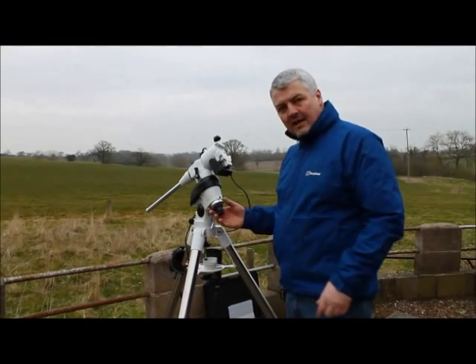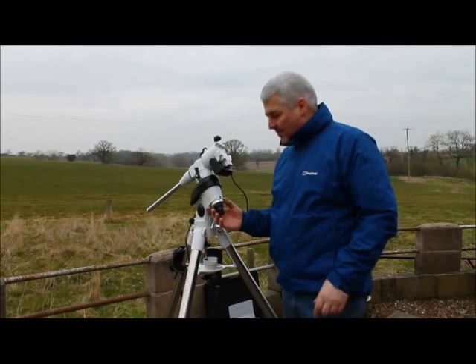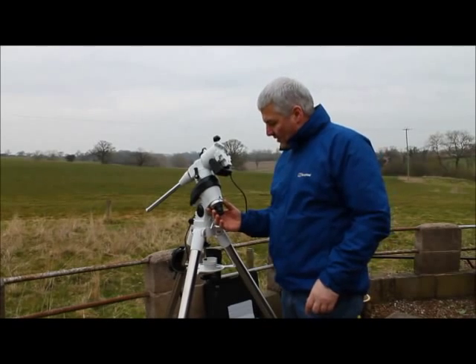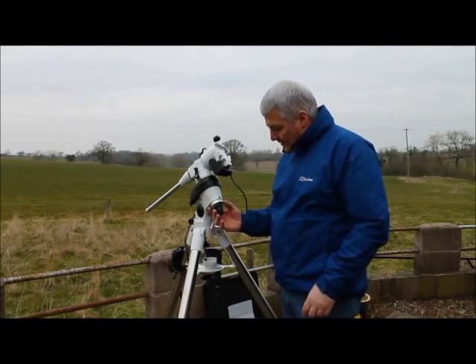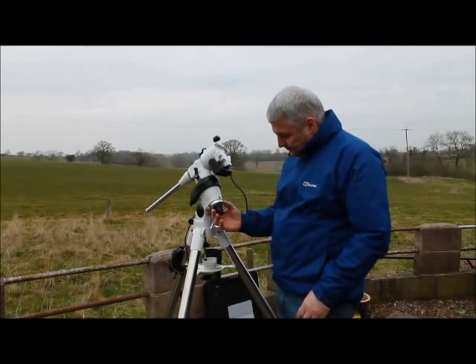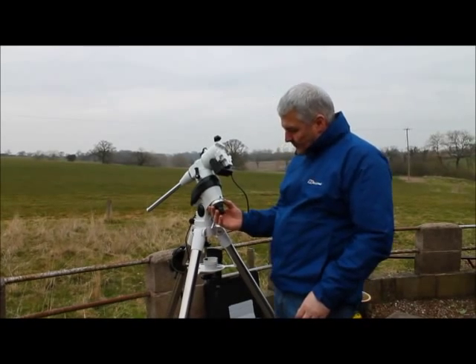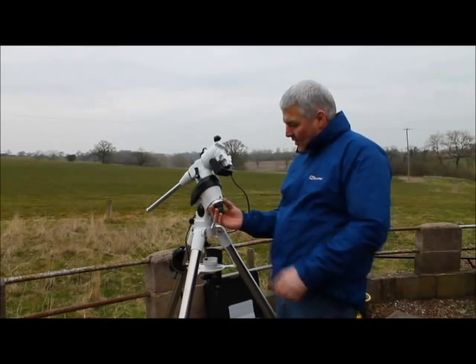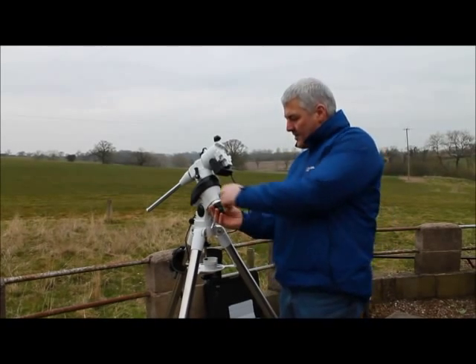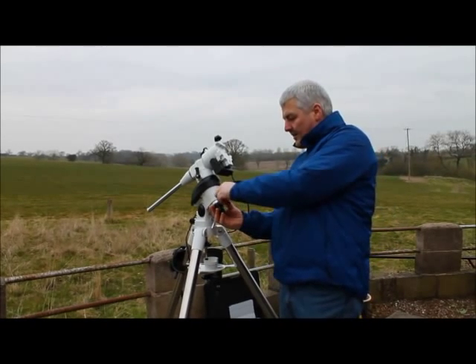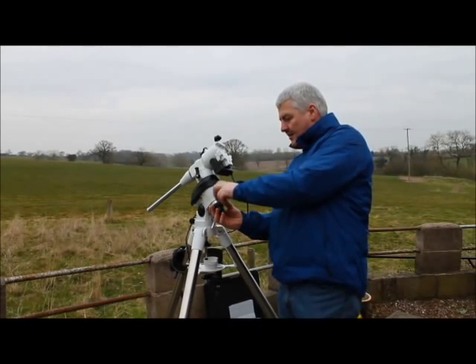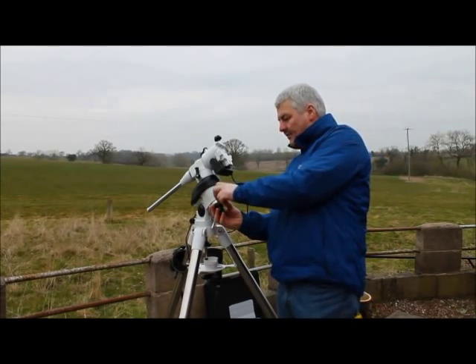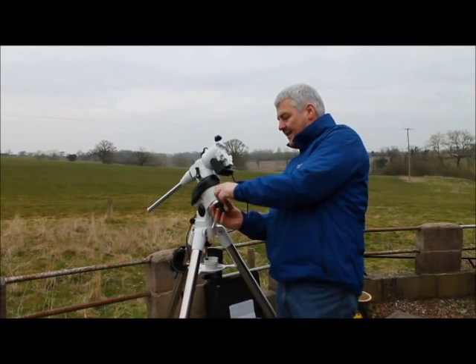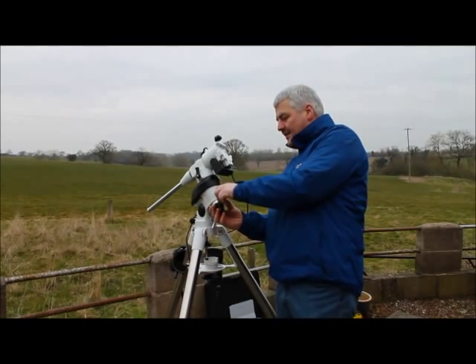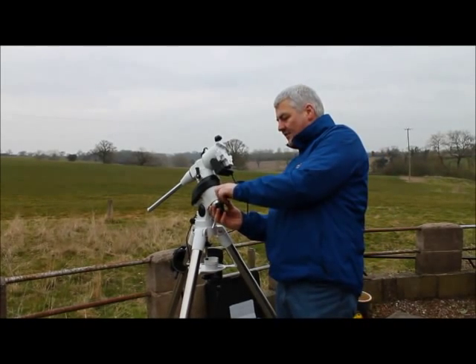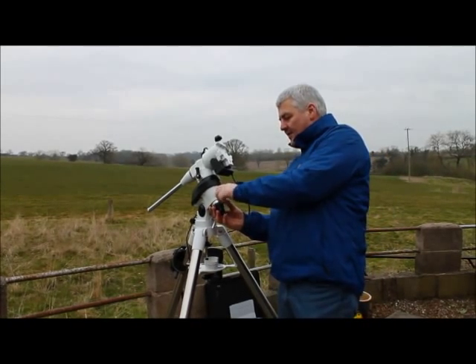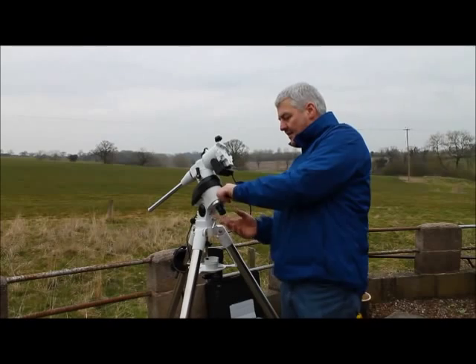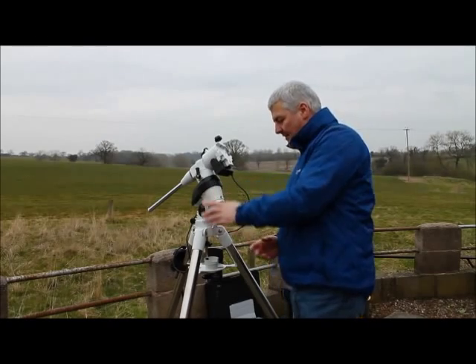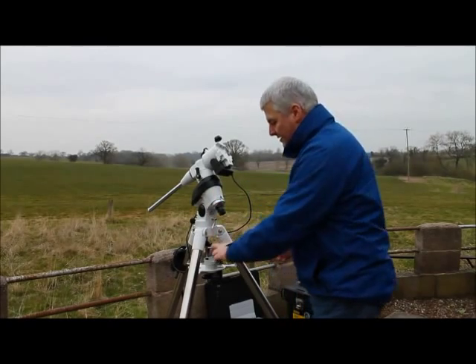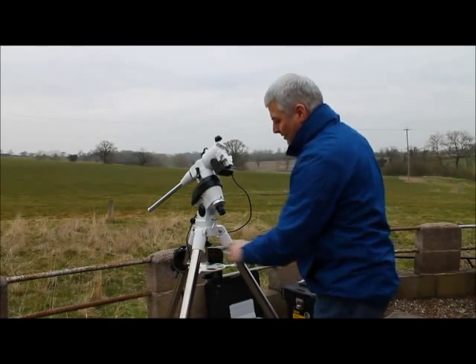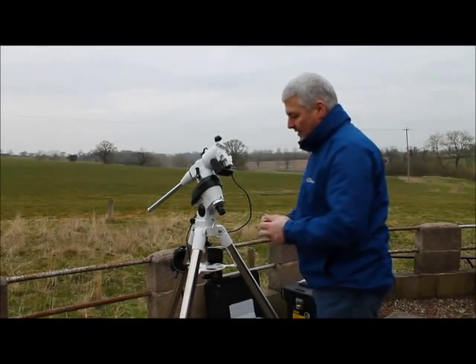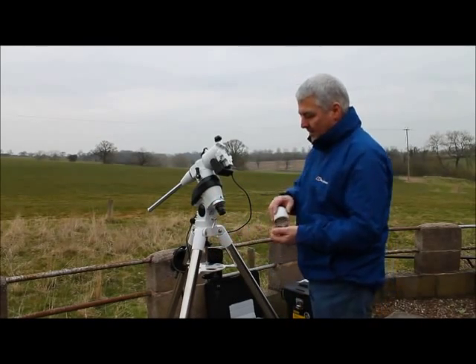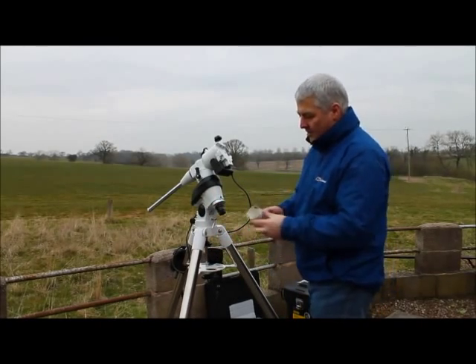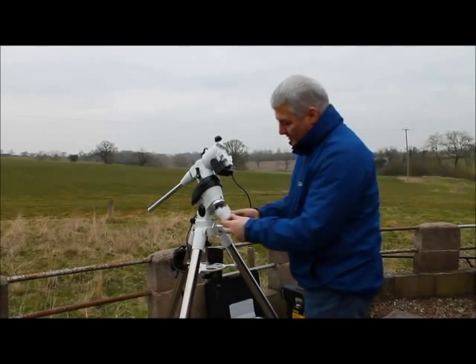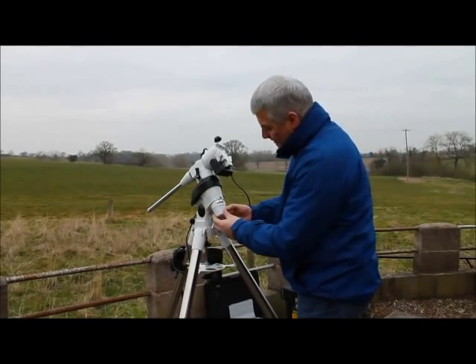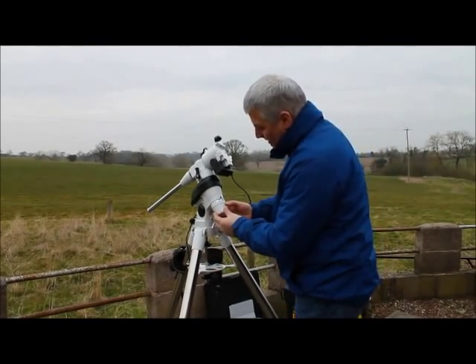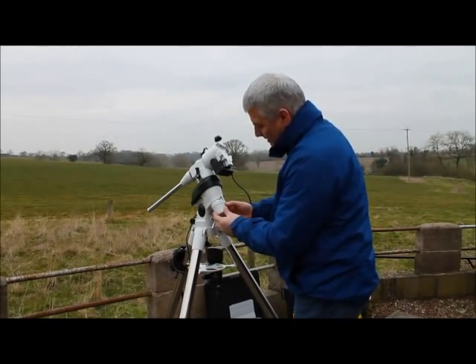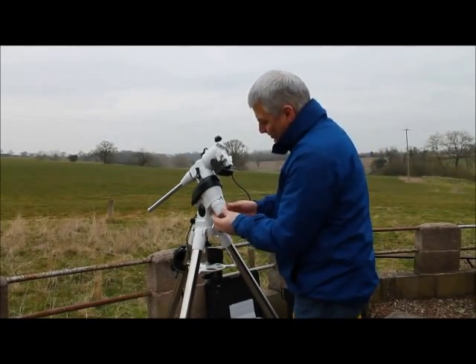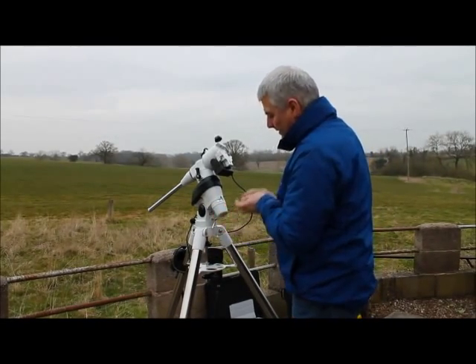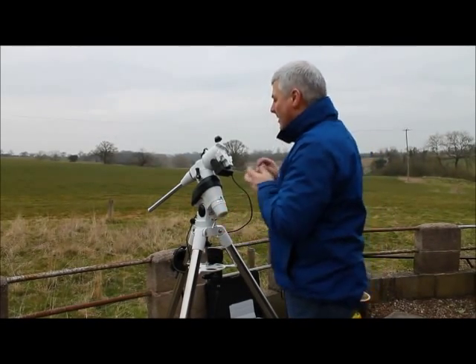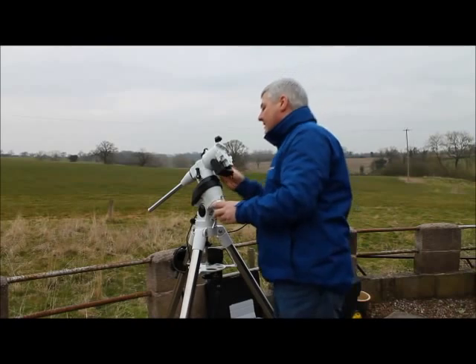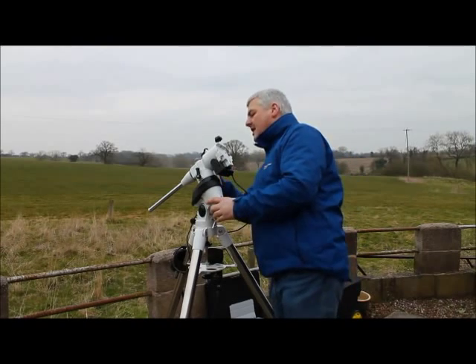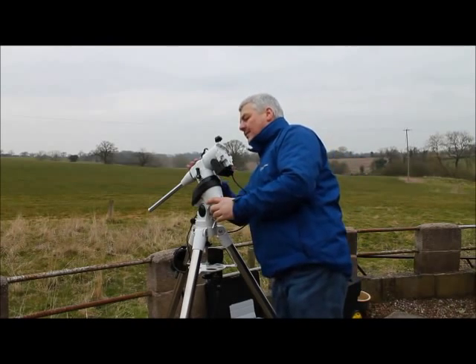Now we have polar aligned, we can return the ring to zero — there is an indent so you can feel it click into place. We can then cover up the polar scope with both ends recapped.